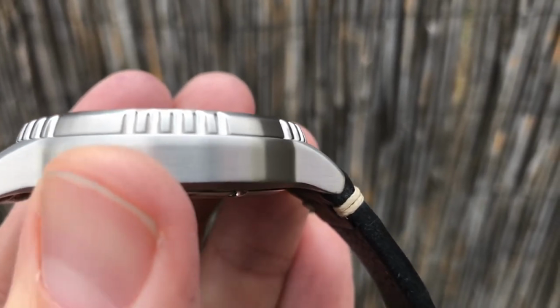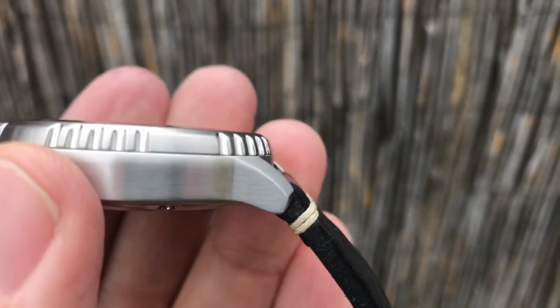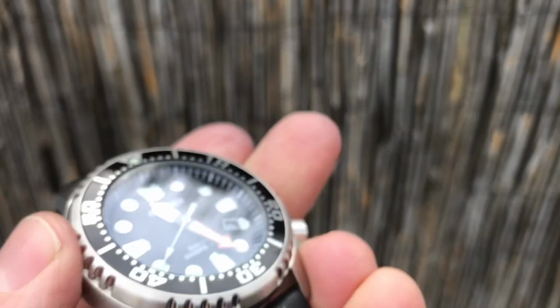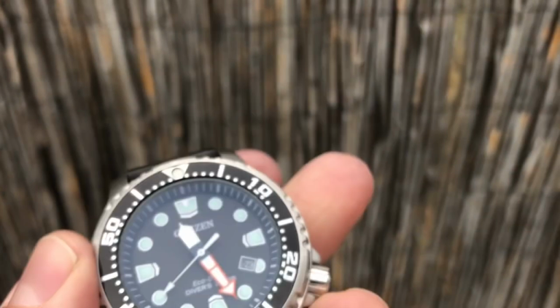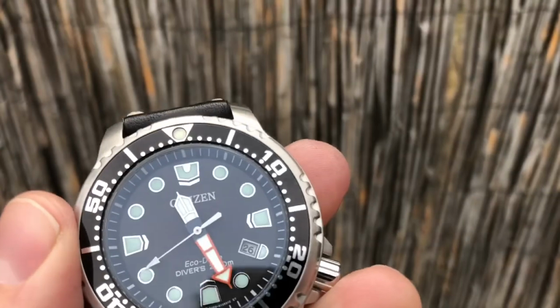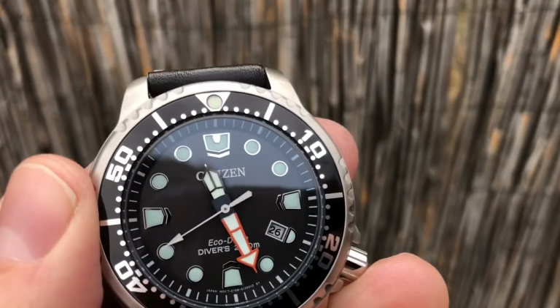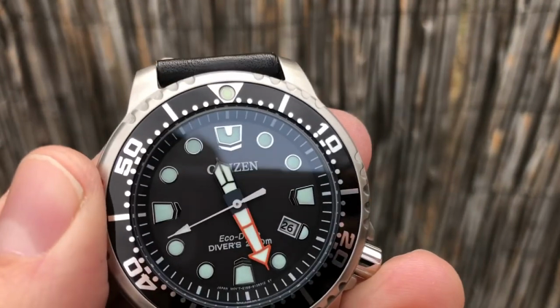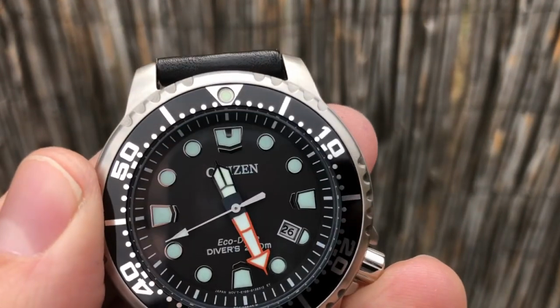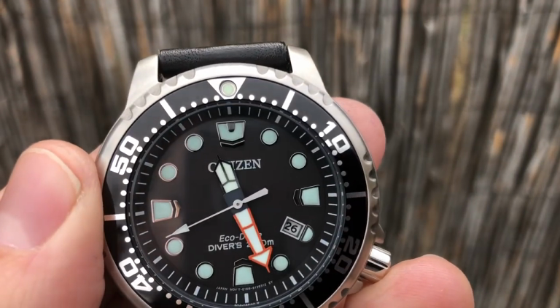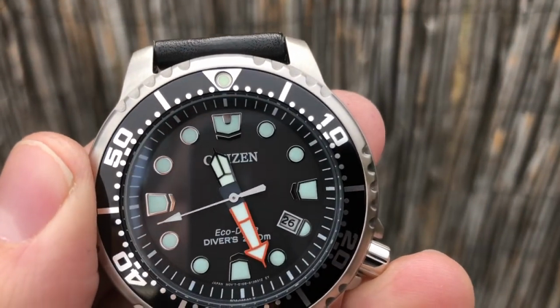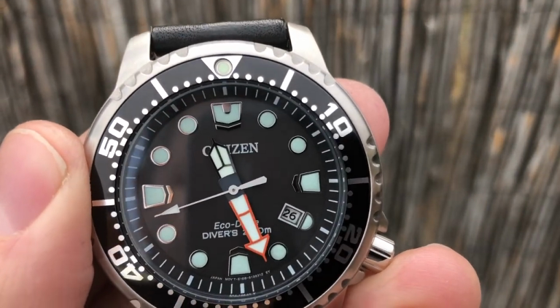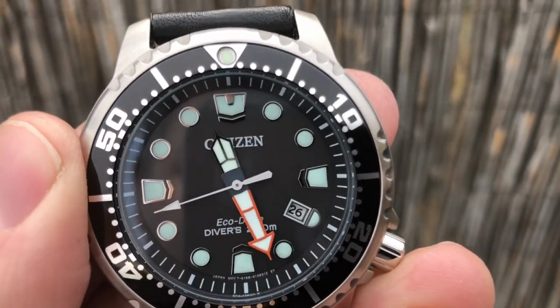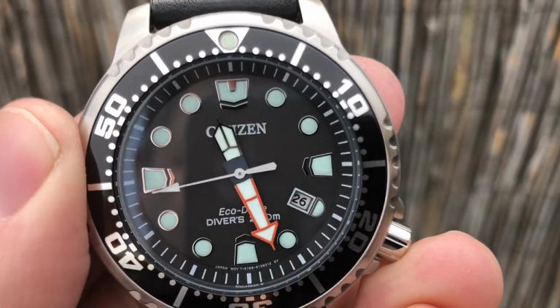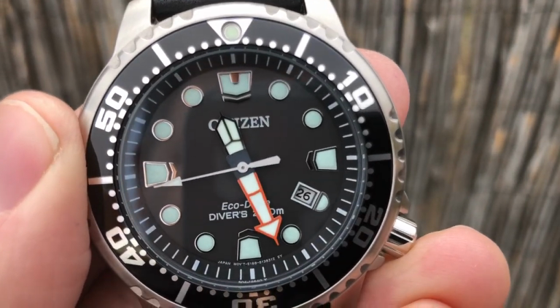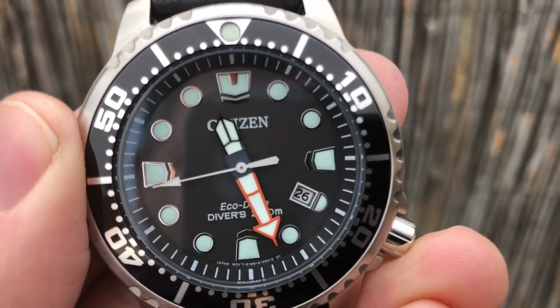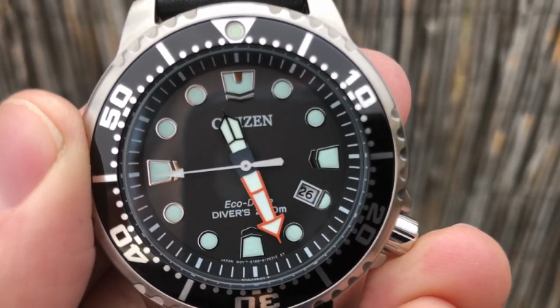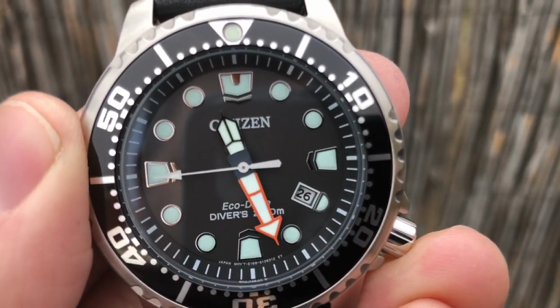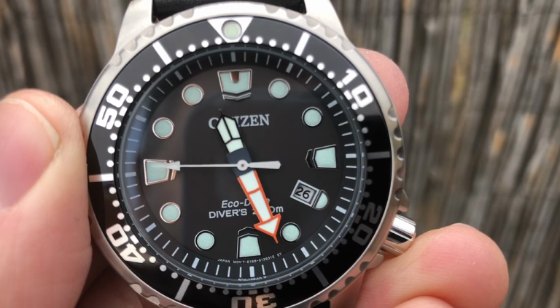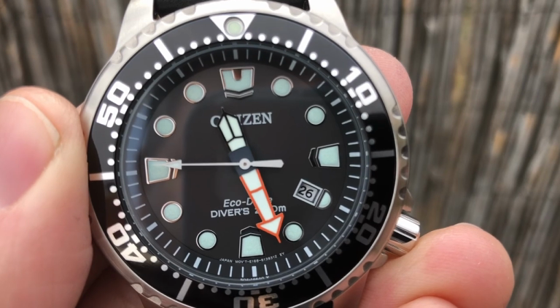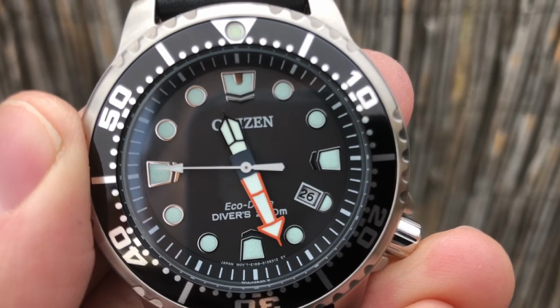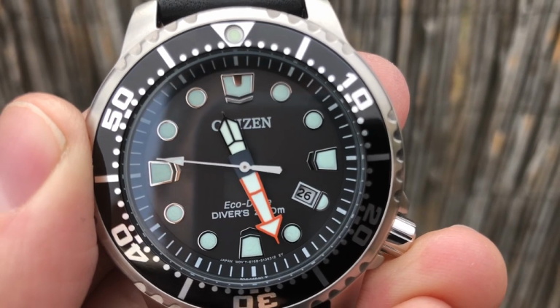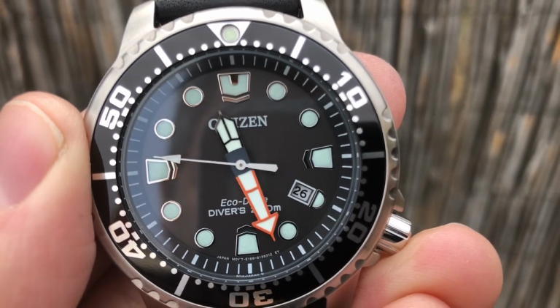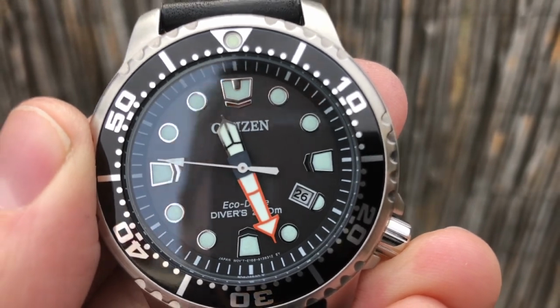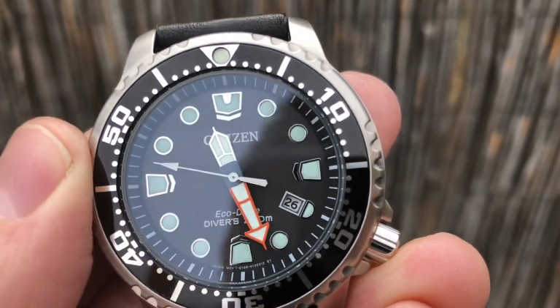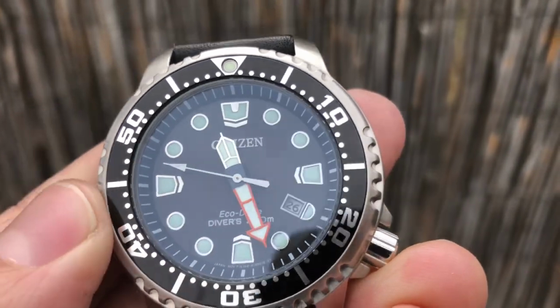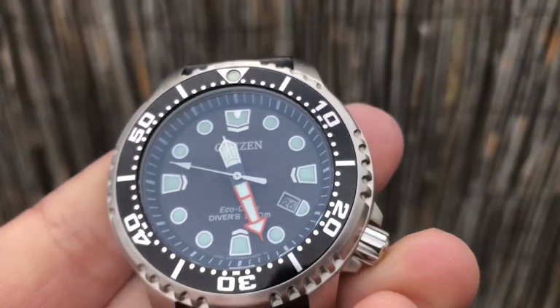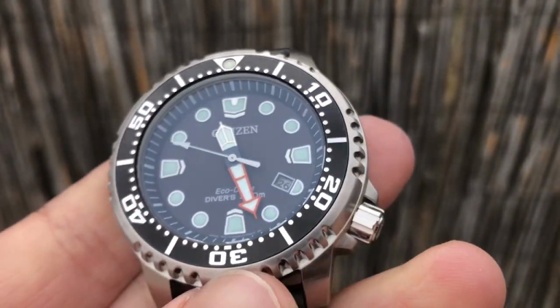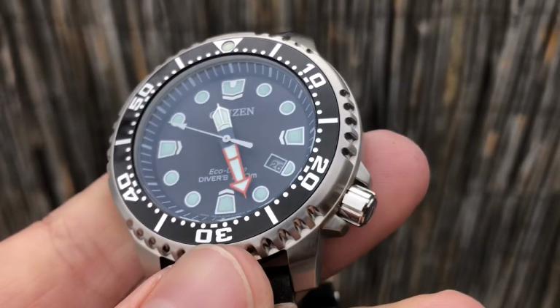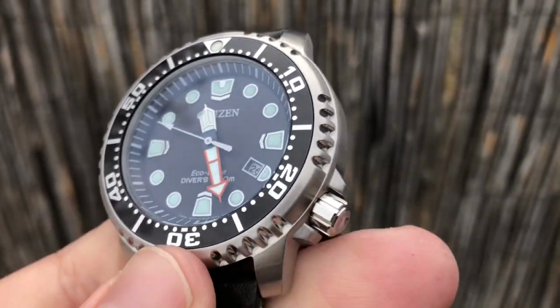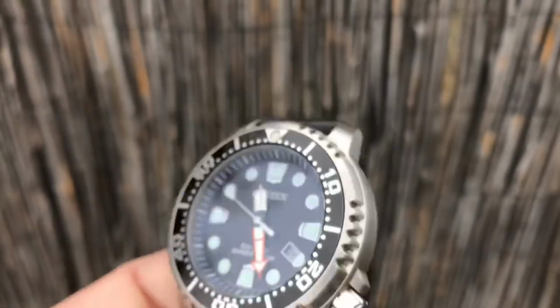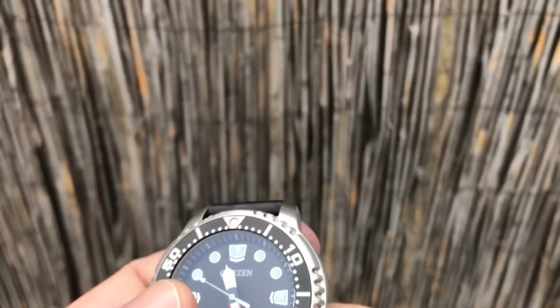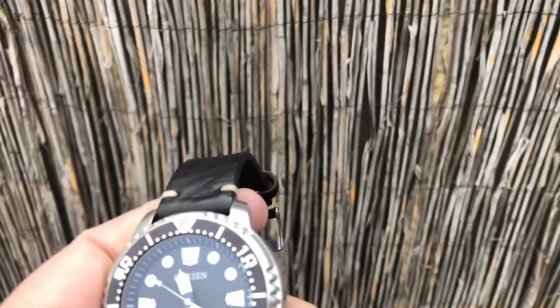You can see how thin that looks right there — very nice. The original rubber strap I removed and put this leather strap on, which I really like. It's a Fluco leather strap made in Germany — very nice, soft, supple. It looks really good on this watch.